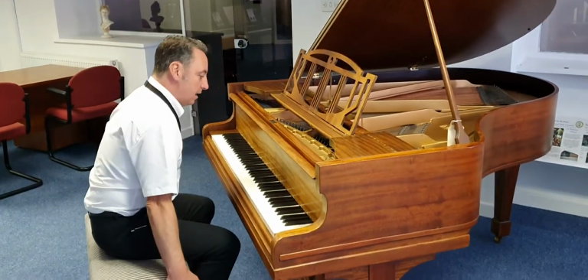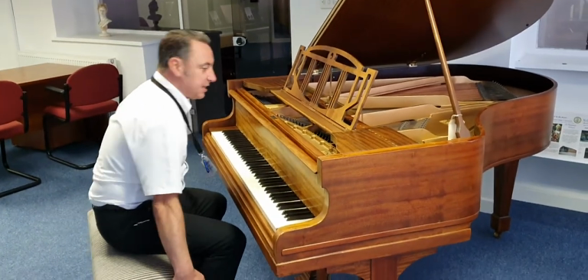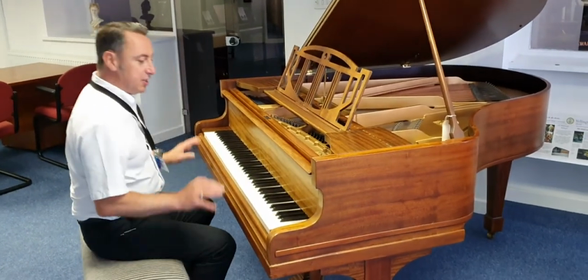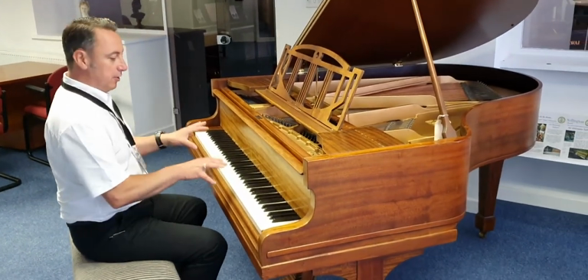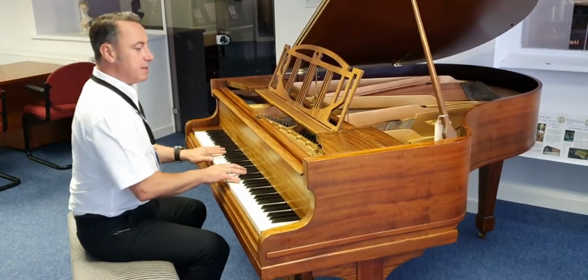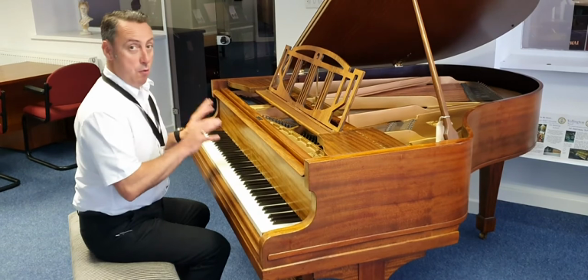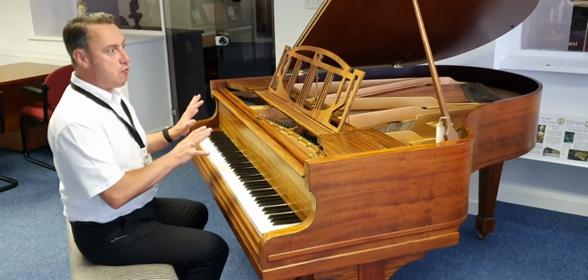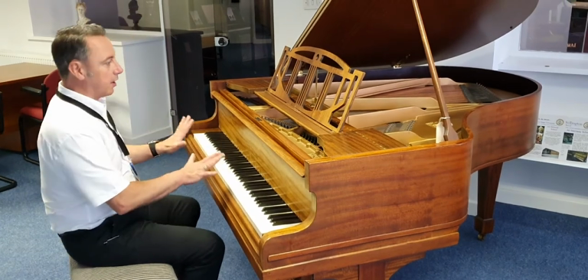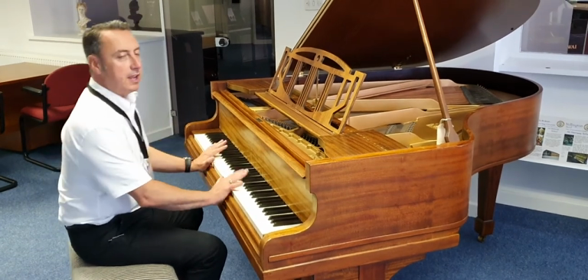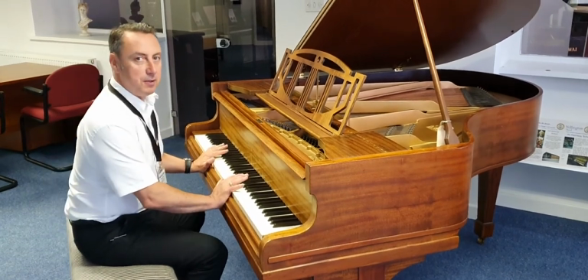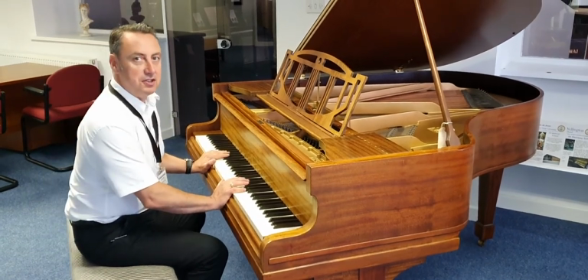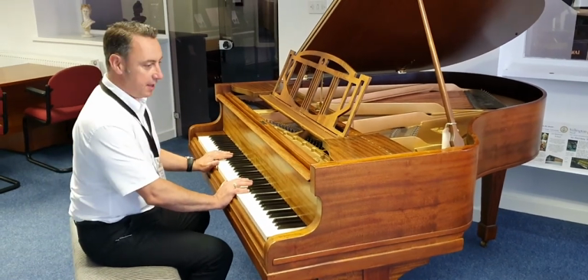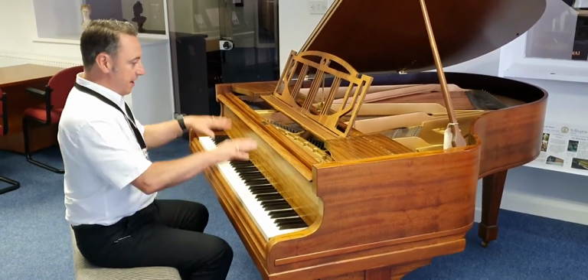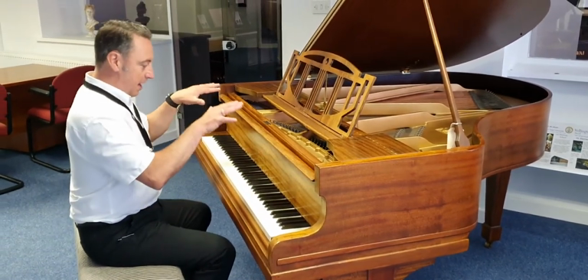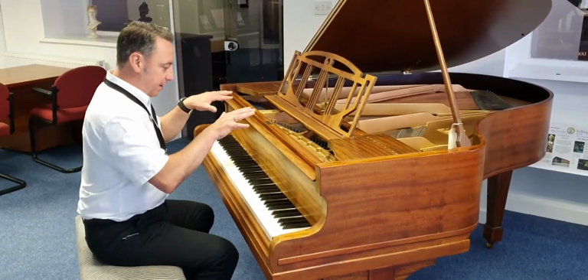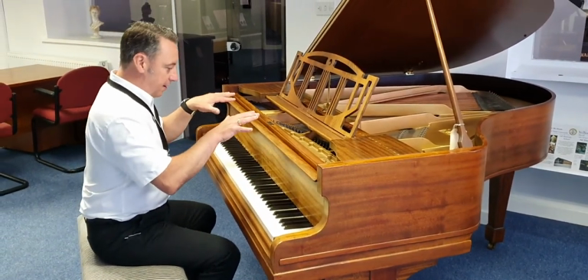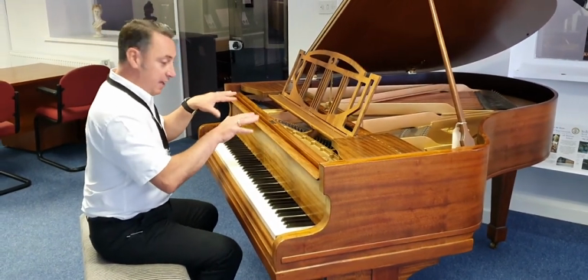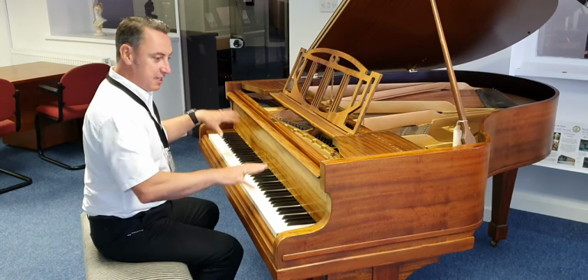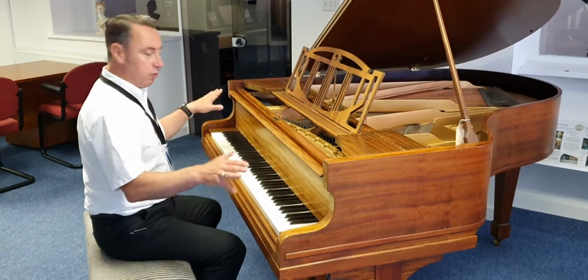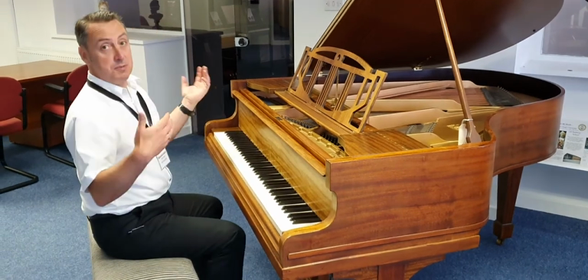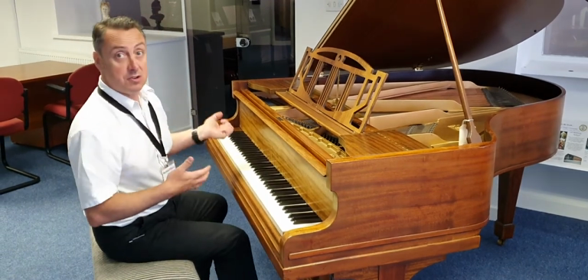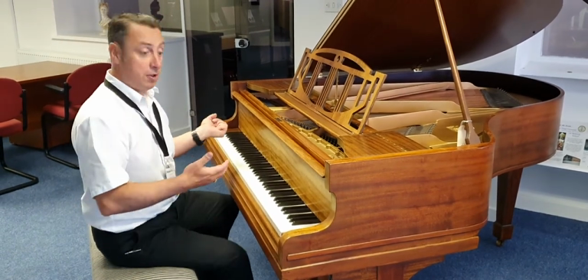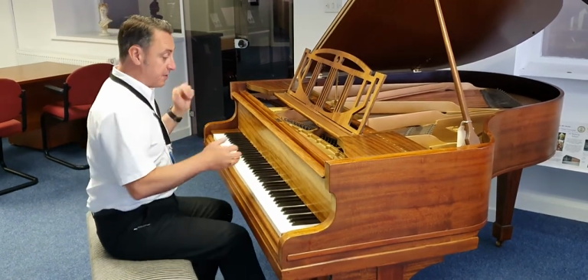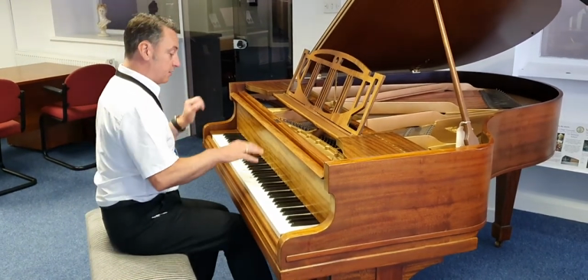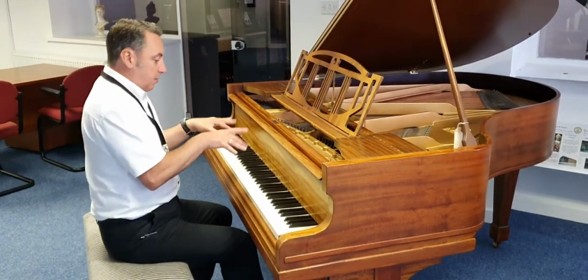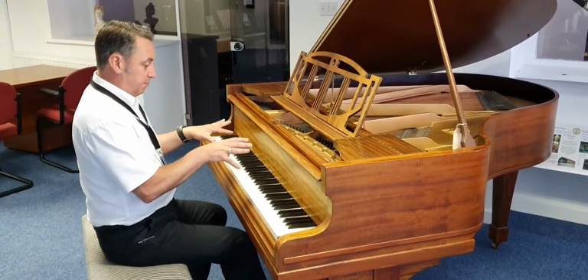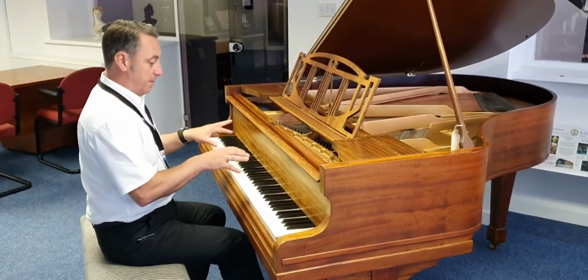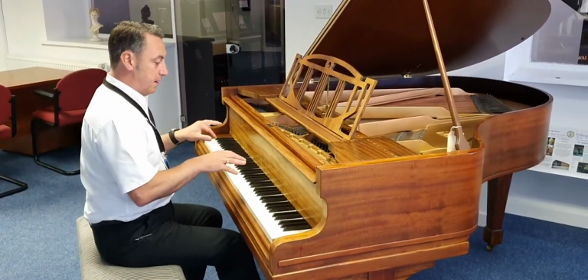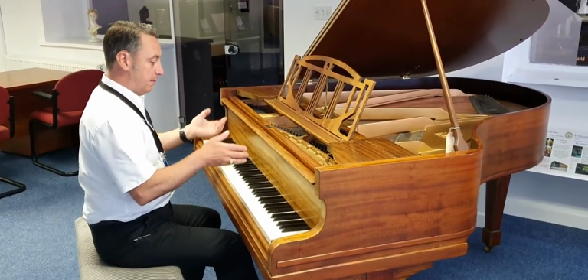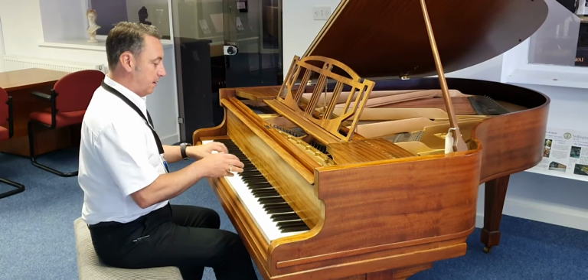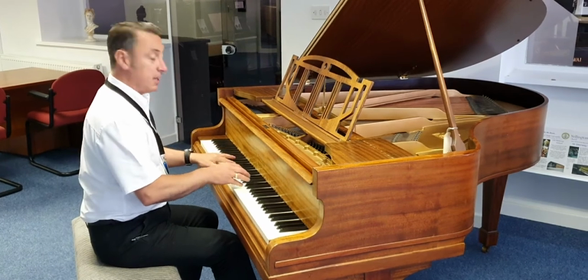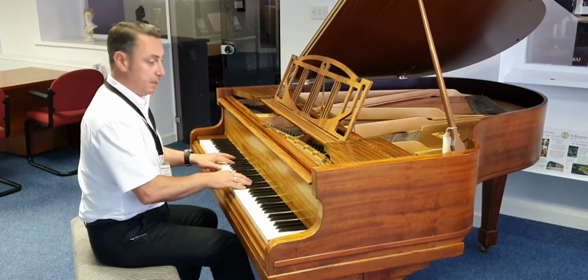So now let's get to the tone and the key response. Really great key response and action on here, and it lends itself to all styles of use. So I'll try and show a couple of different styles — let's start with maybe a classical piece.